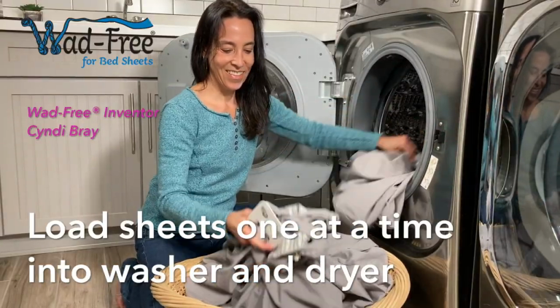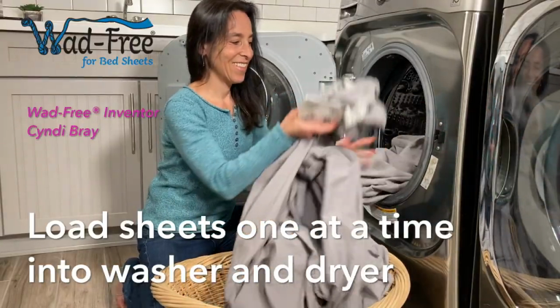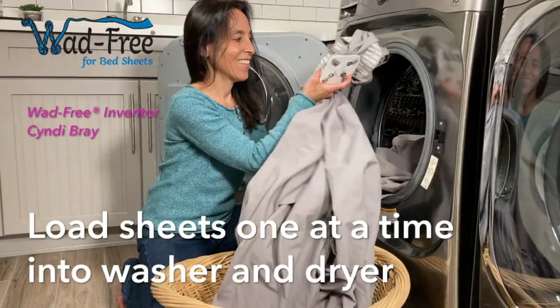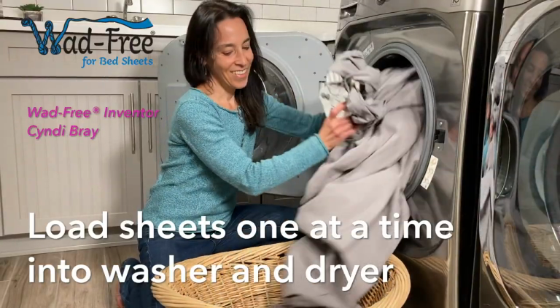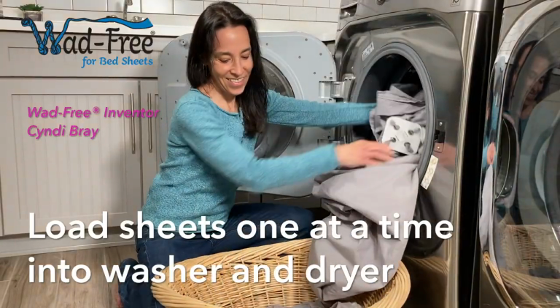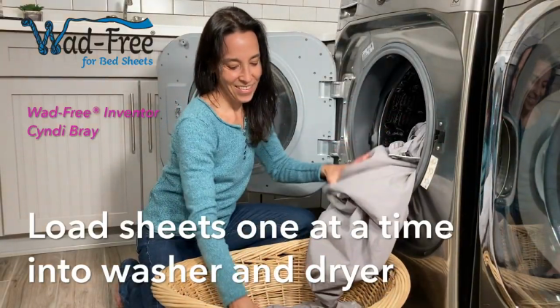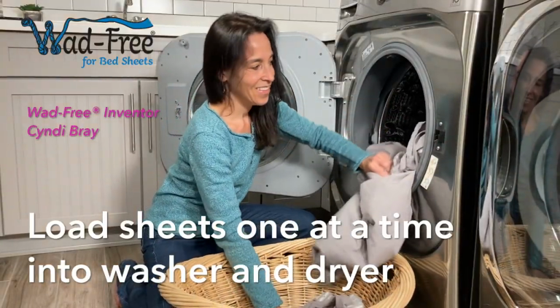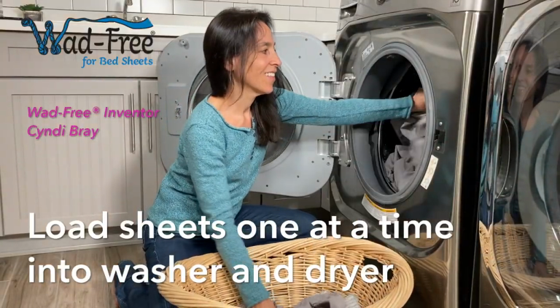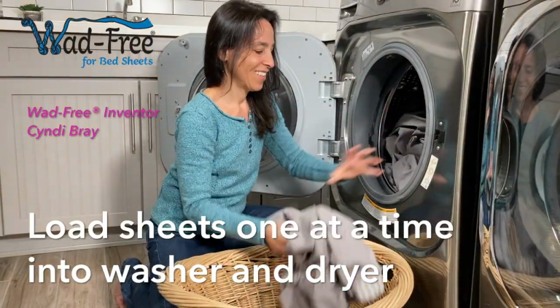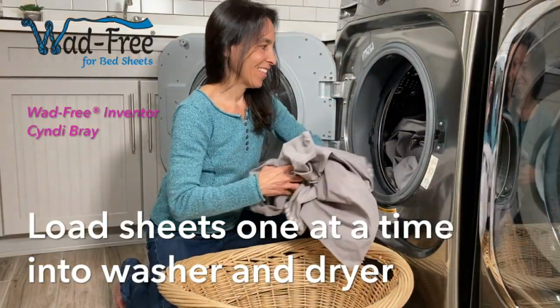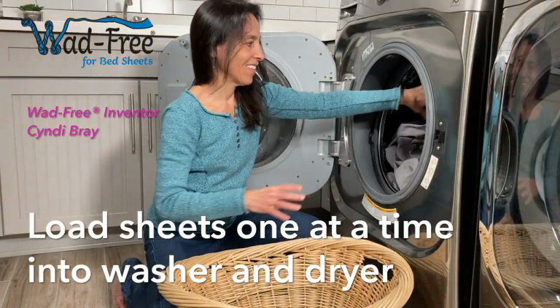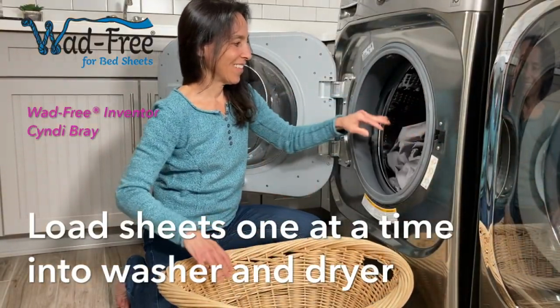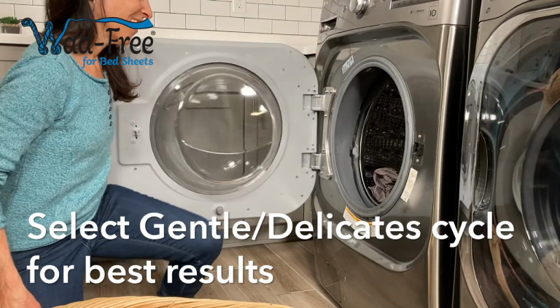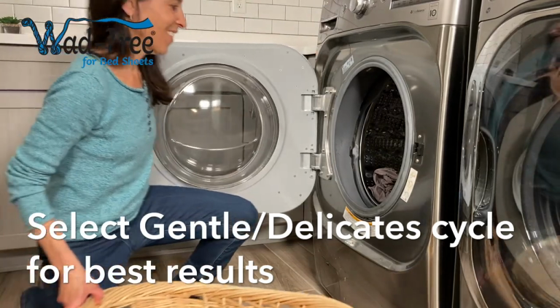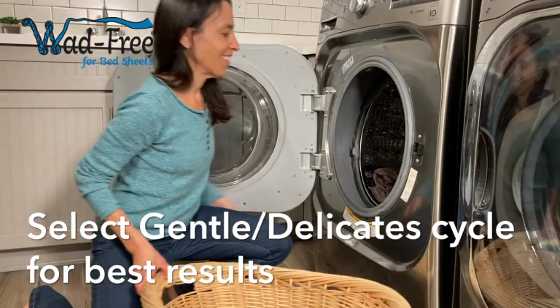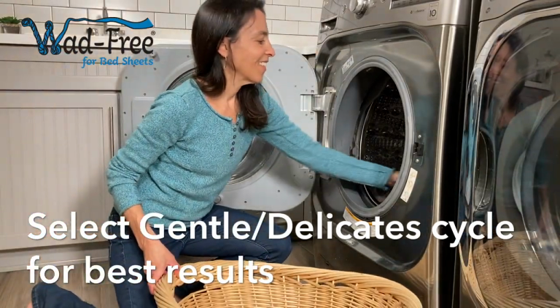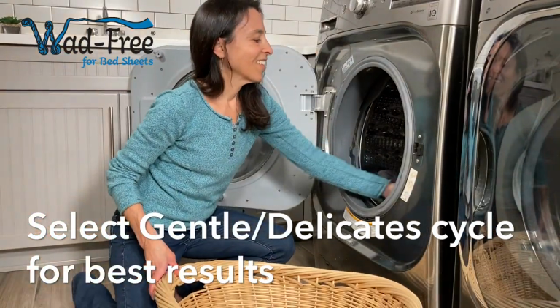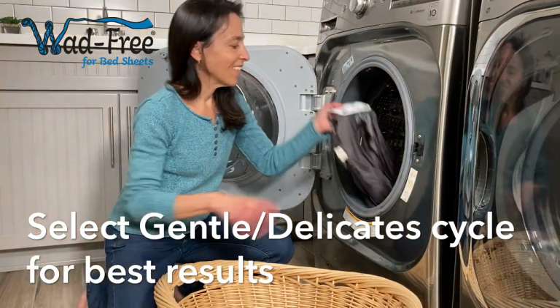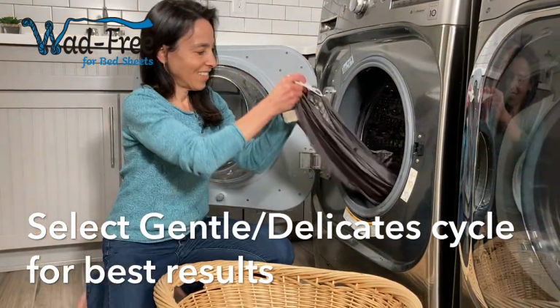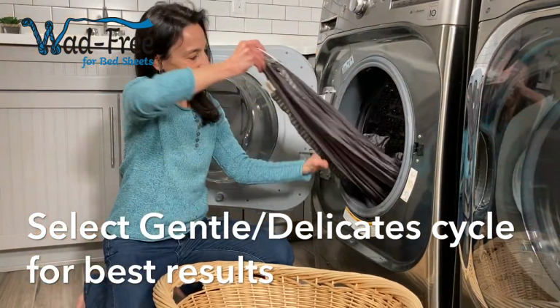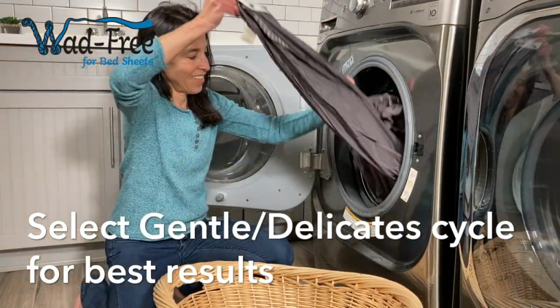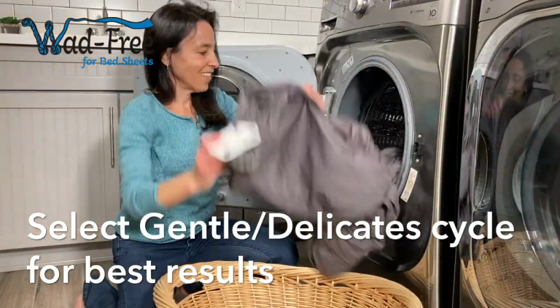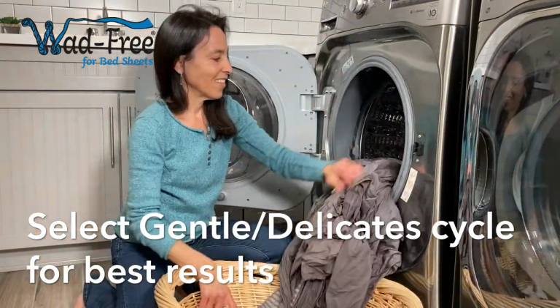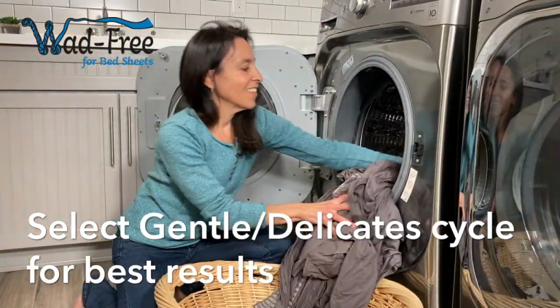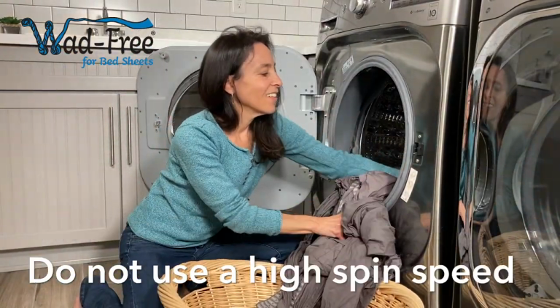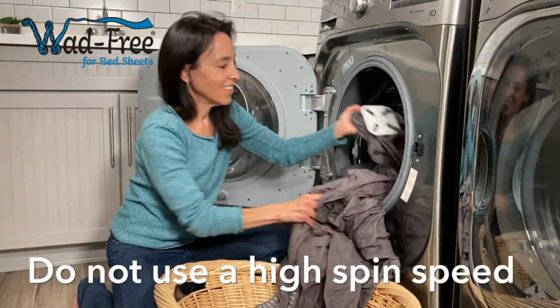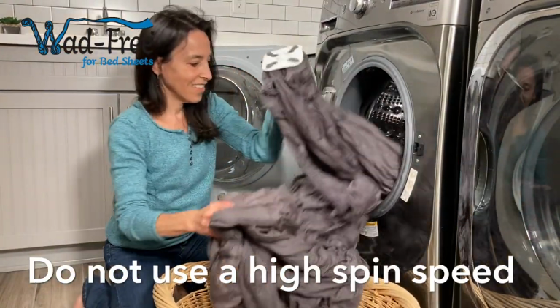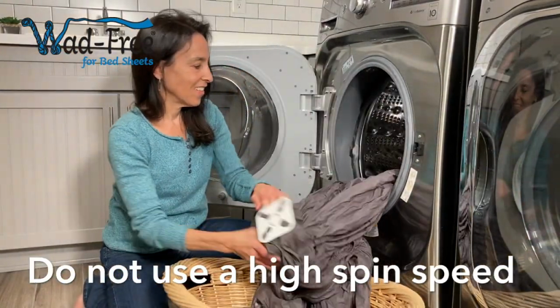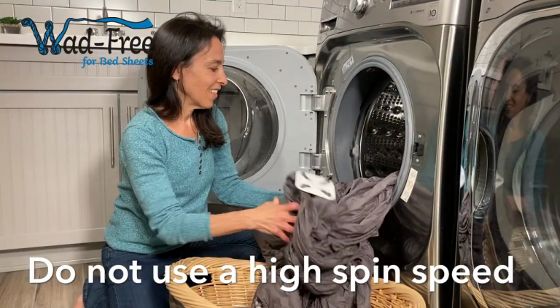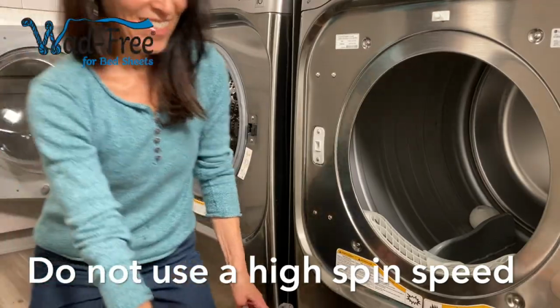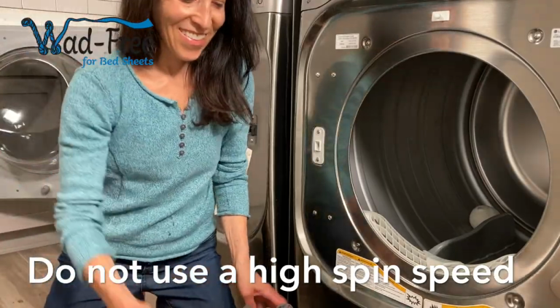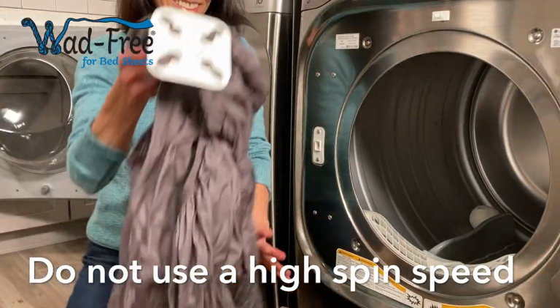With the Wadfreak on every sheet in the load, put them in one at a time. I recommend the gentle or delicate cycle, but if you choose another cycle, just make sure the spin speed is not on high.